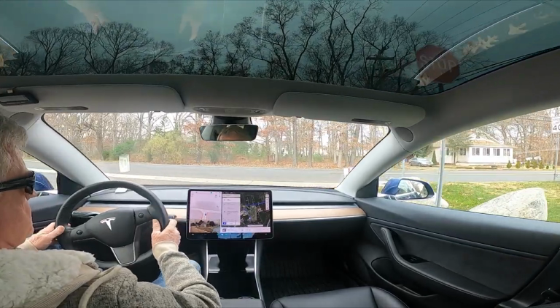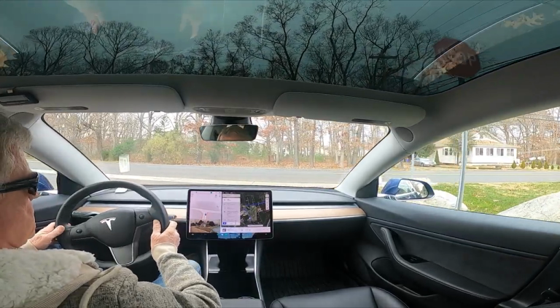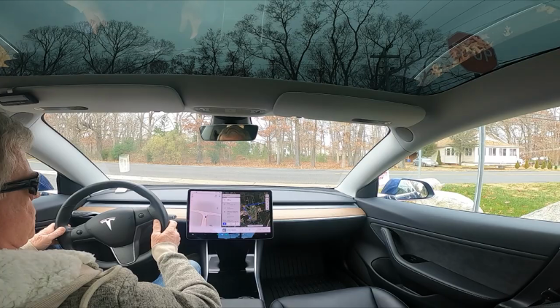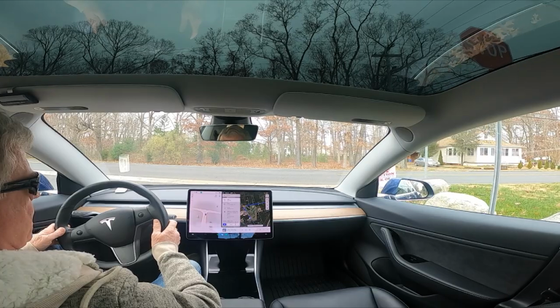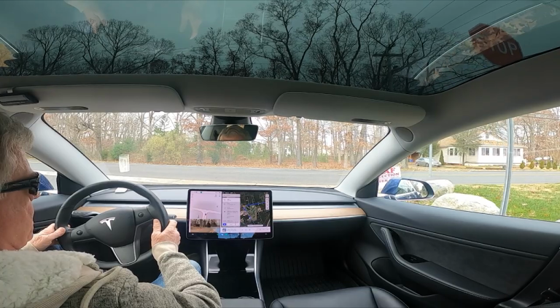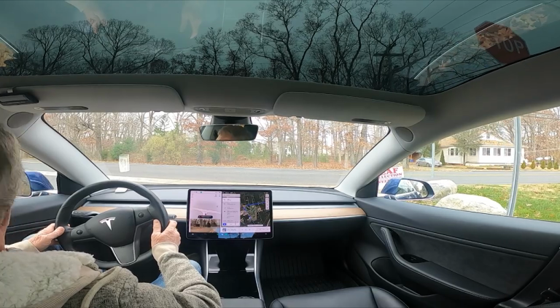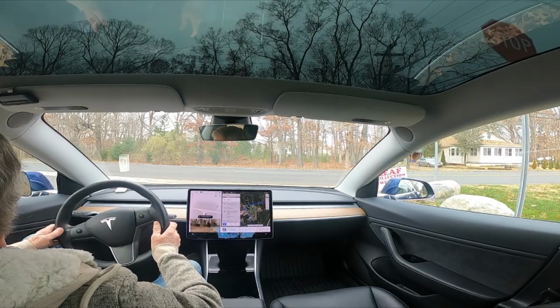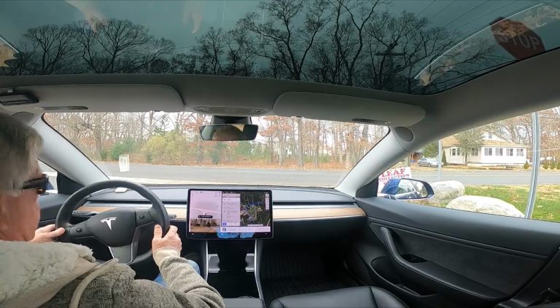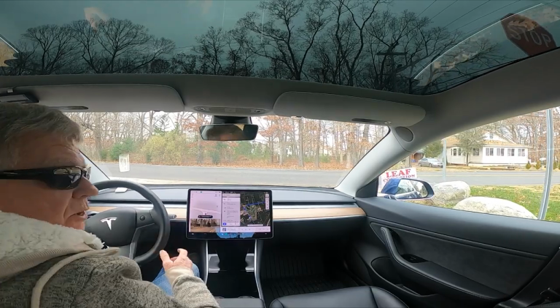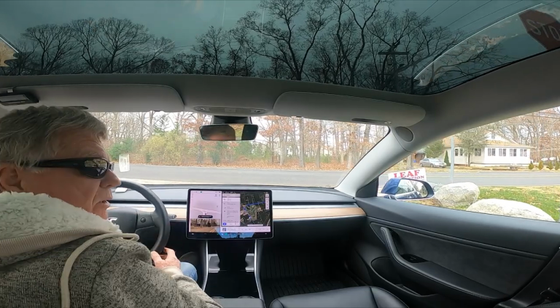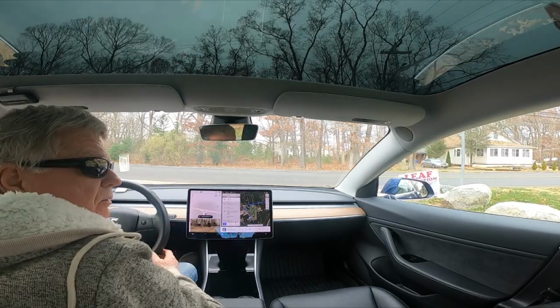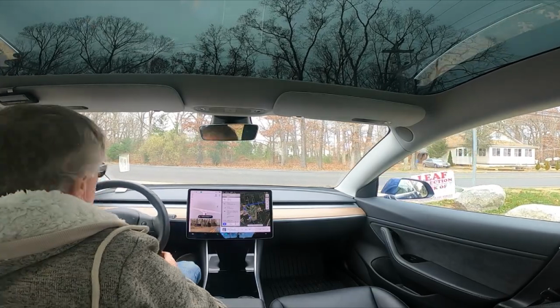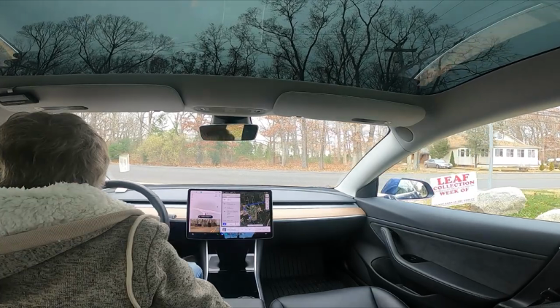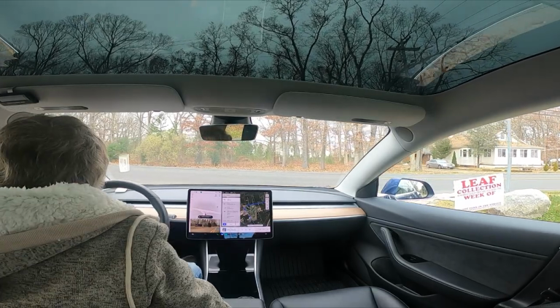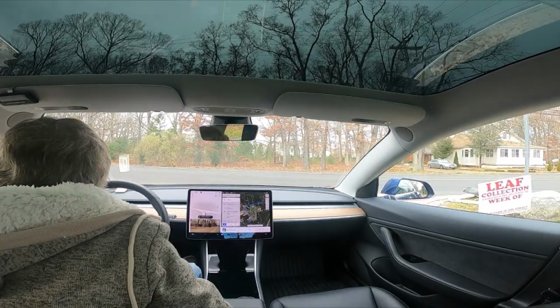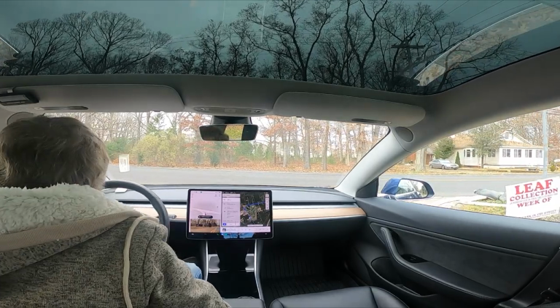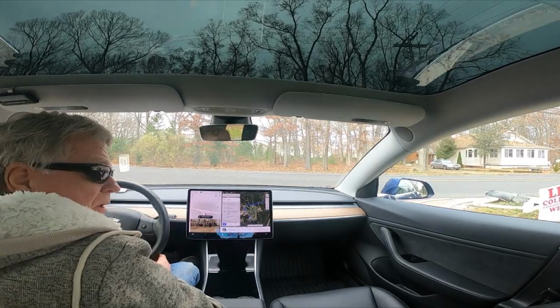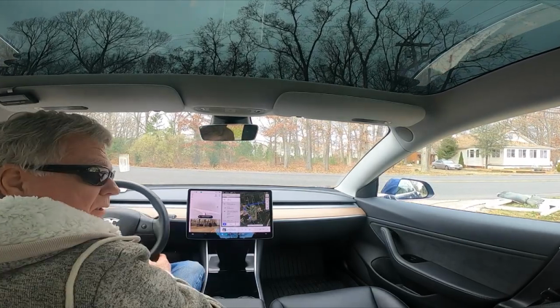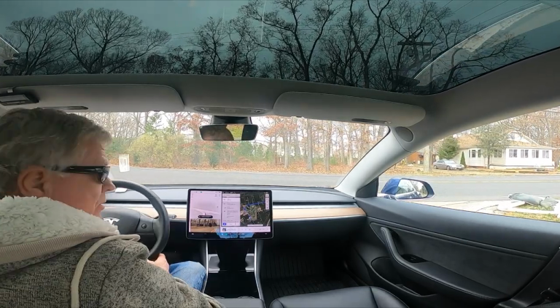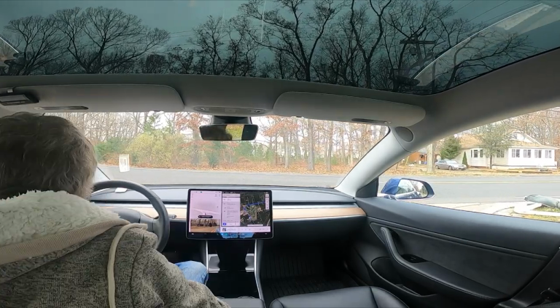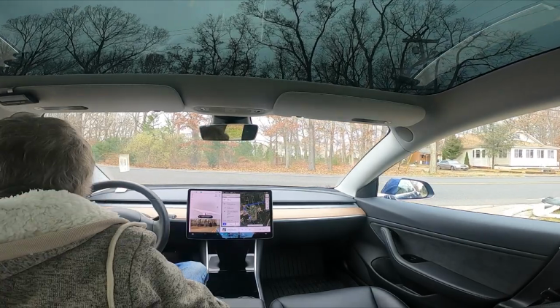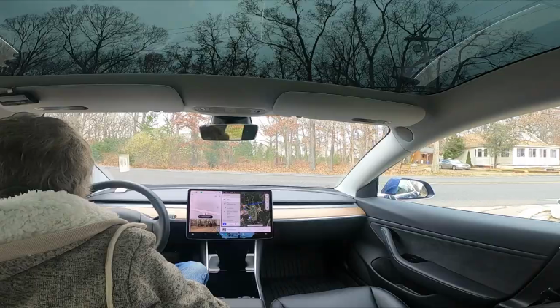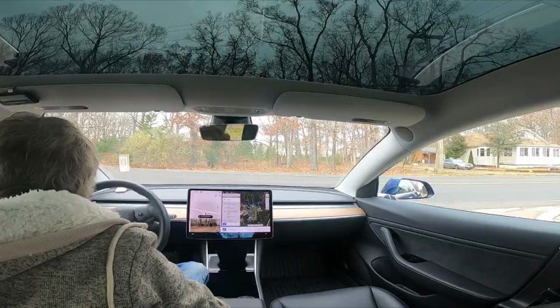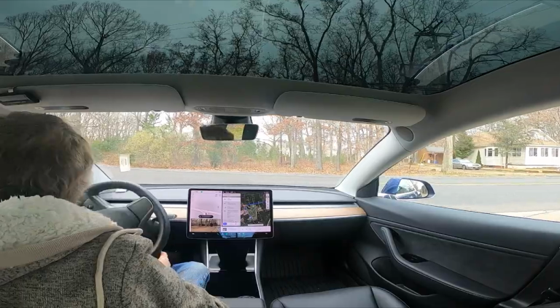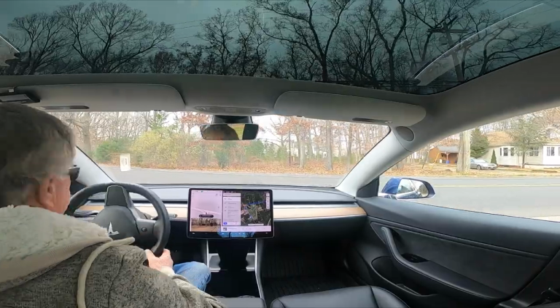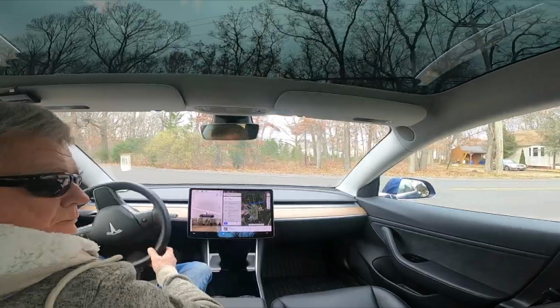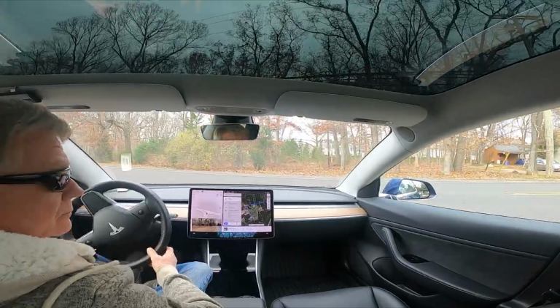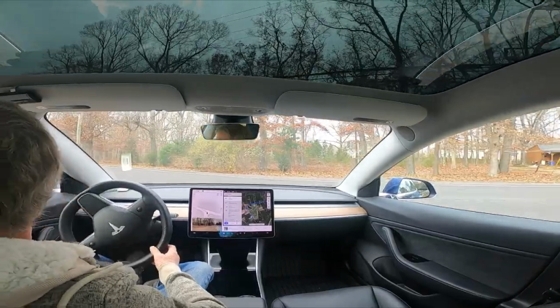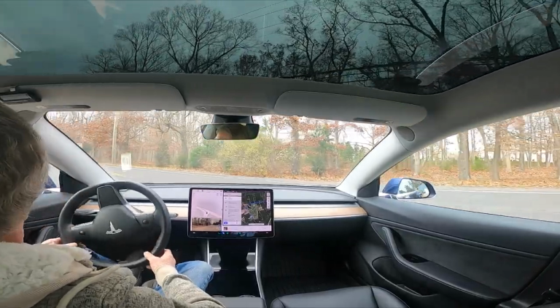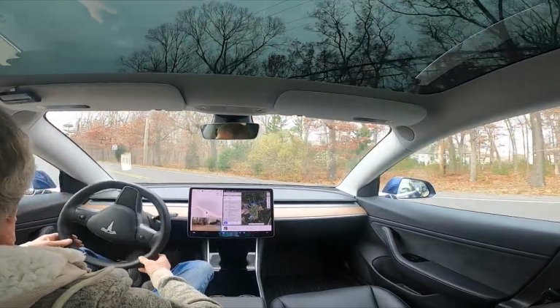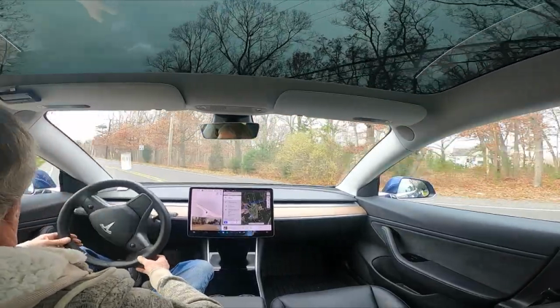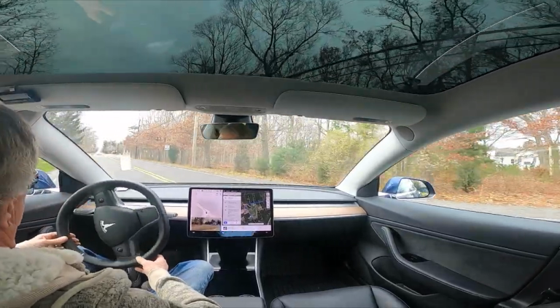Okay, change the blinker — it's clear. If it goes now... oh, perfect.